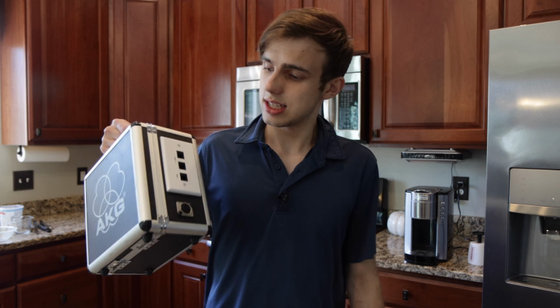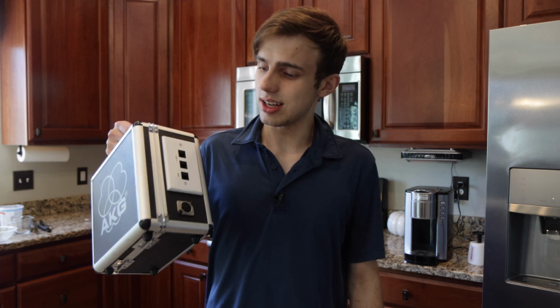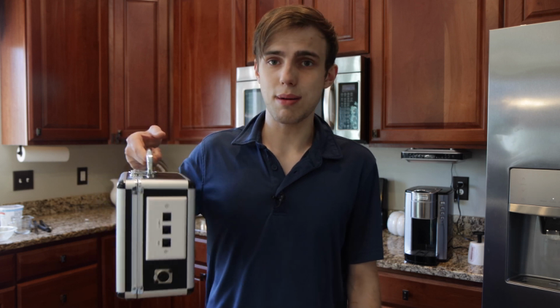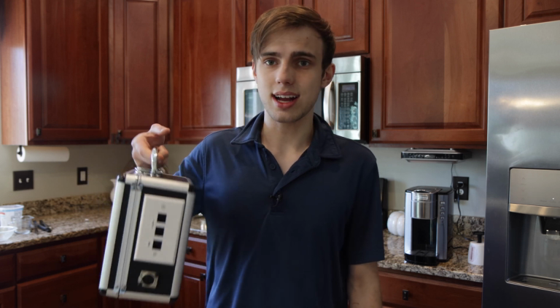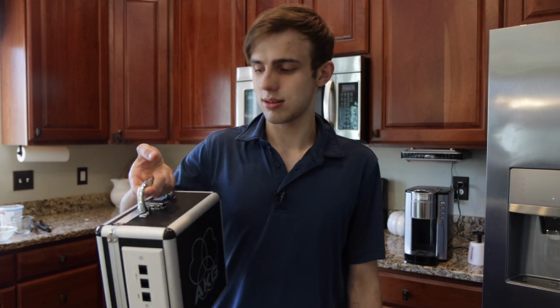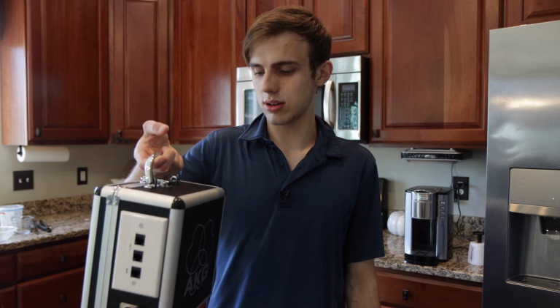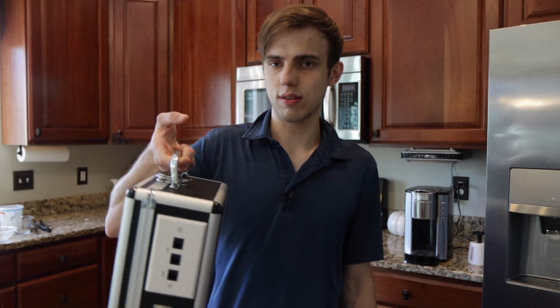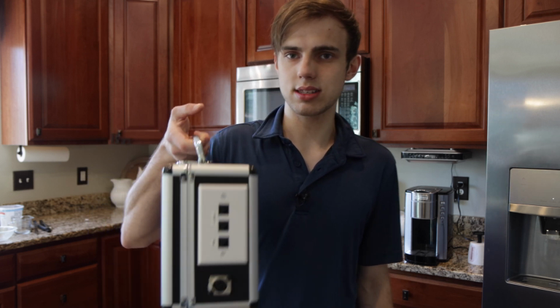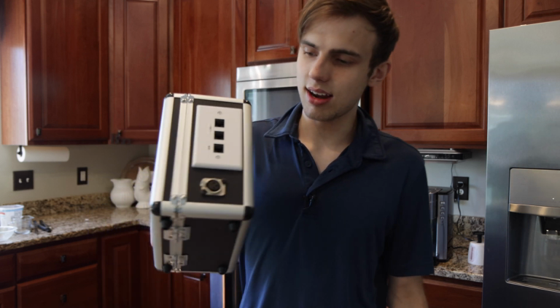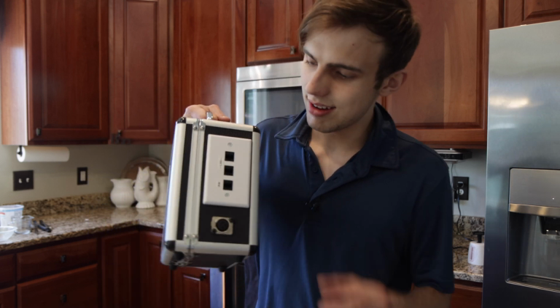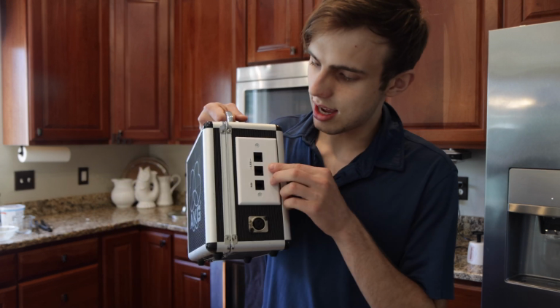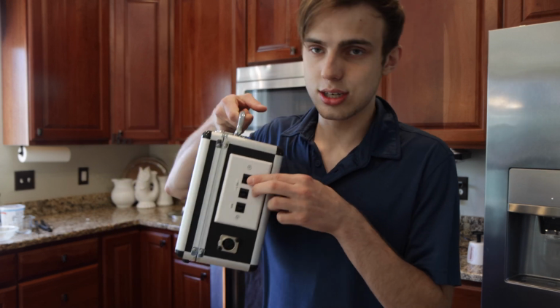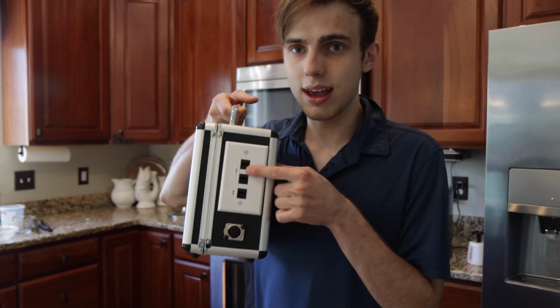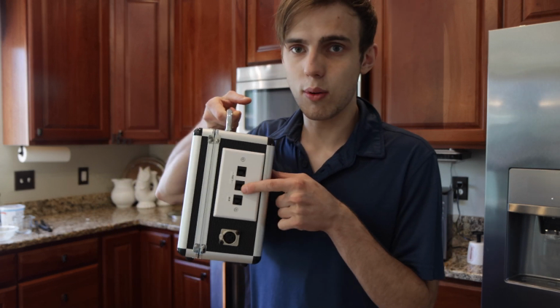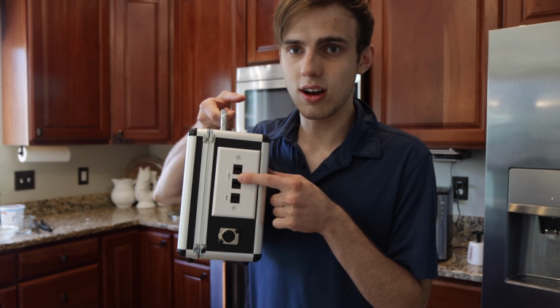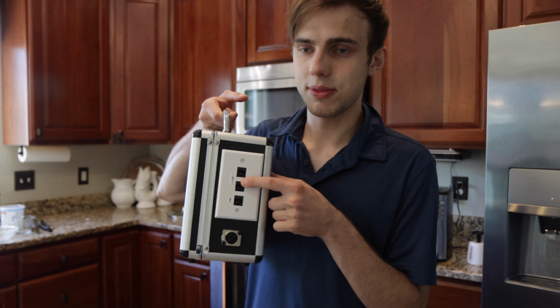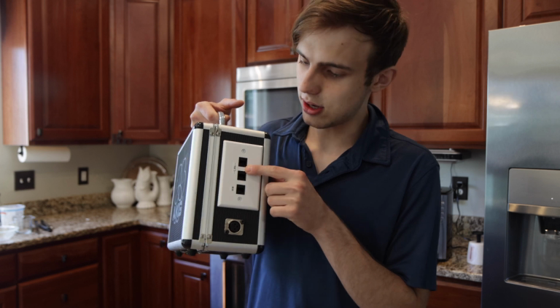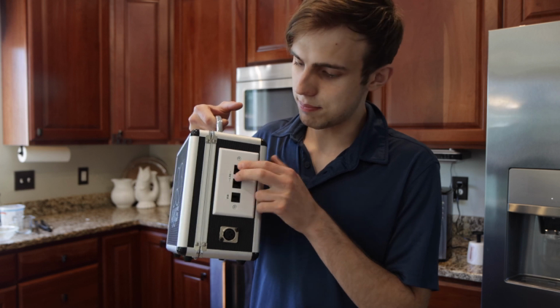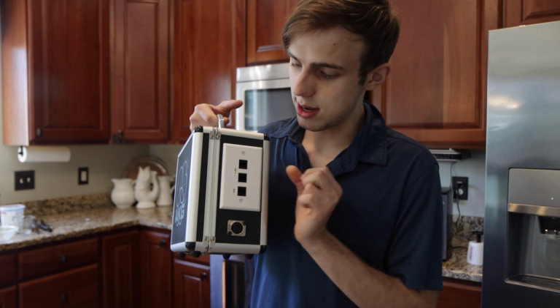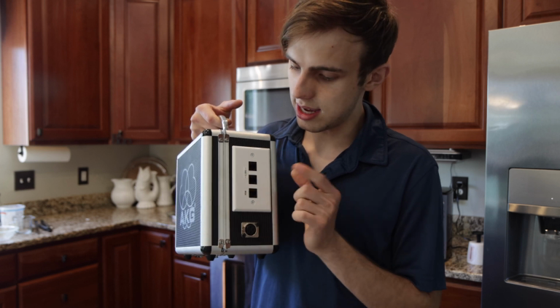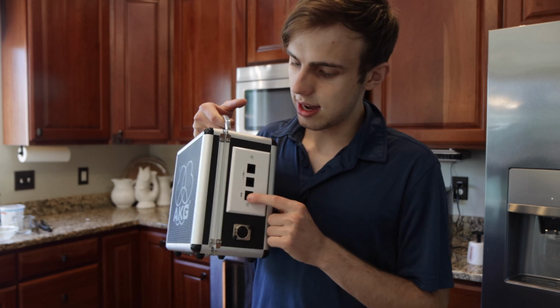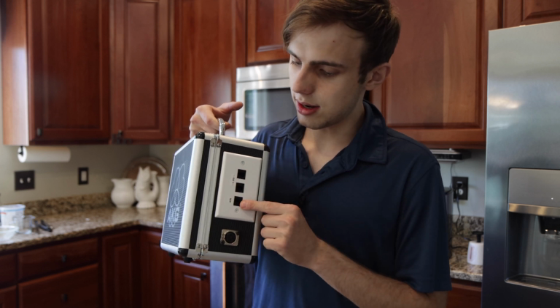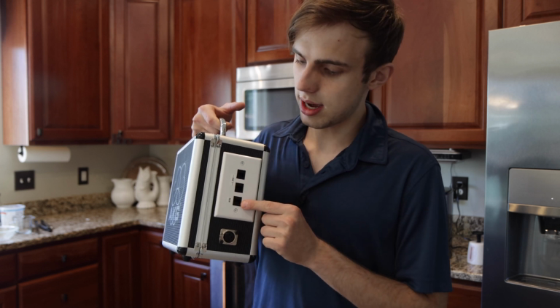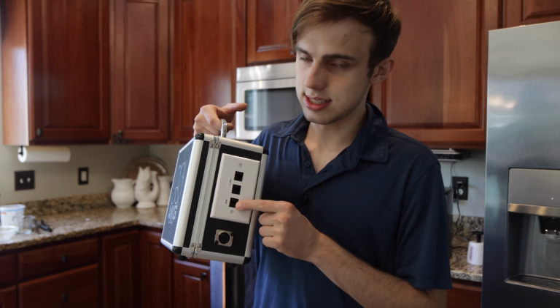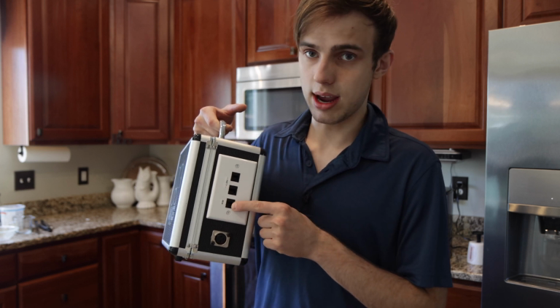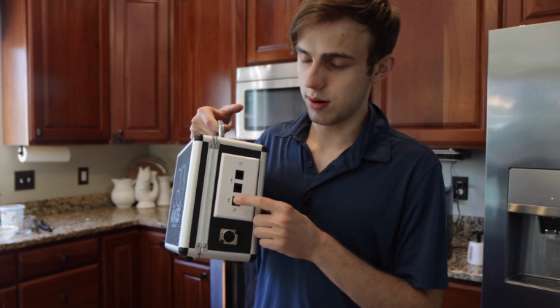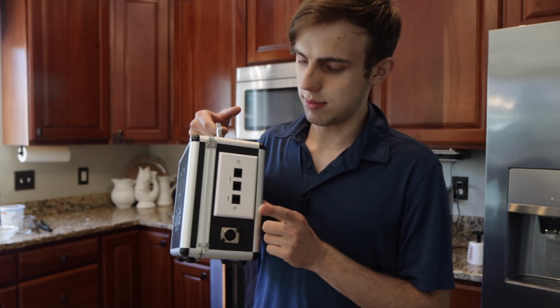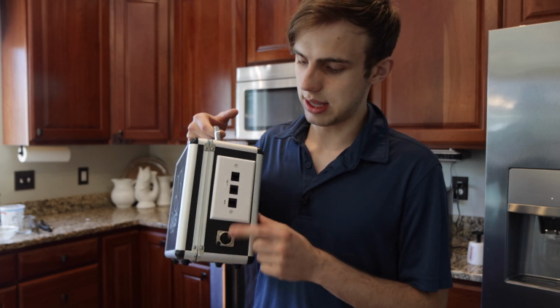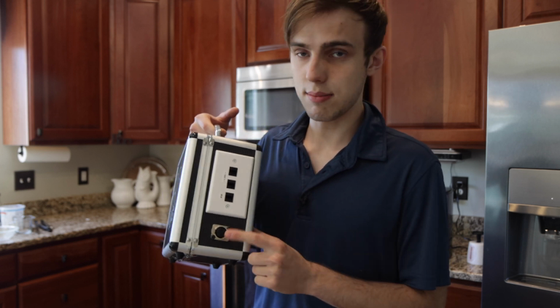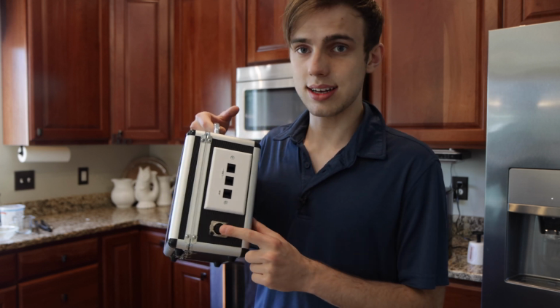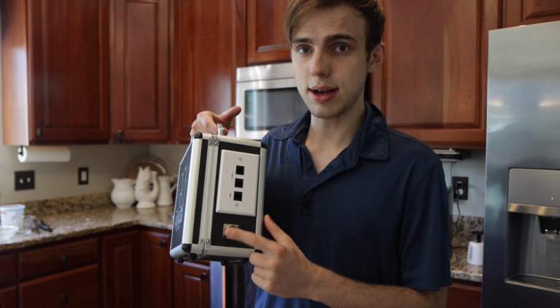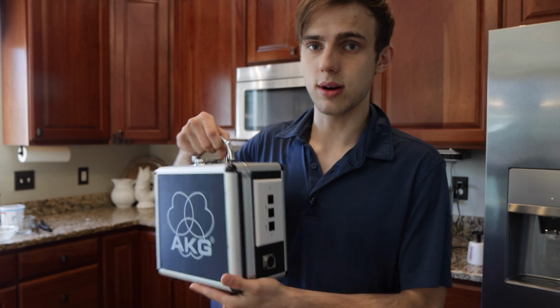So this is my box — quick little tour of the outside. It's got two LAN ports on it; these are PoE. And then it also has a WAN port for my uplink and then my DMX port.